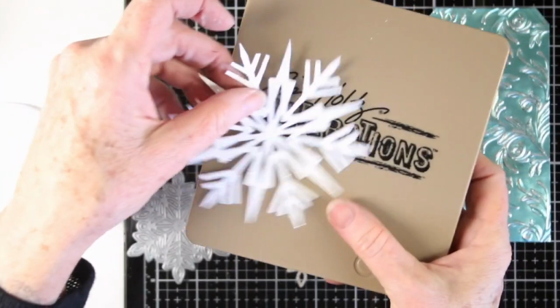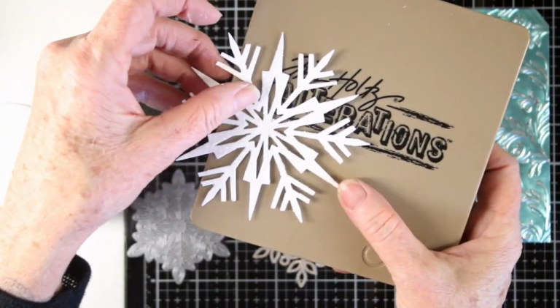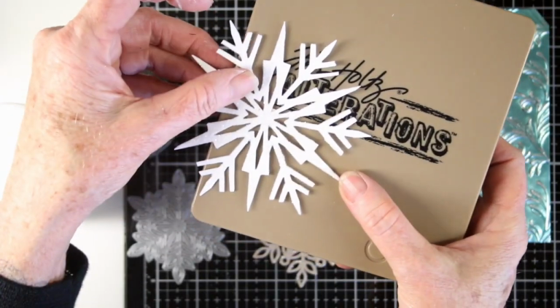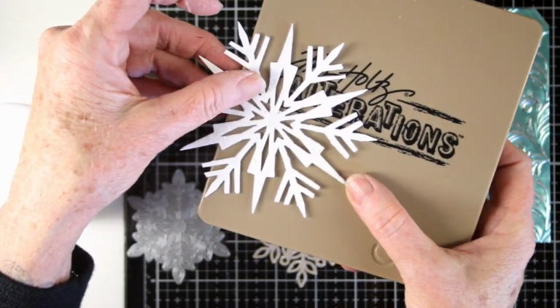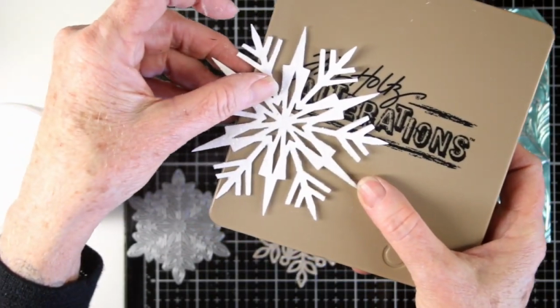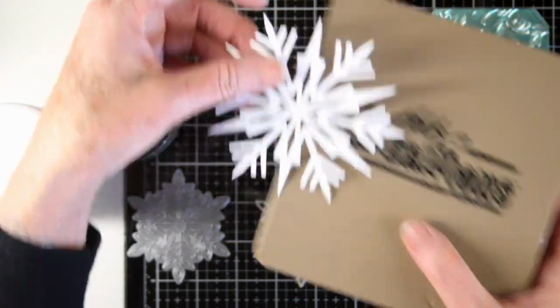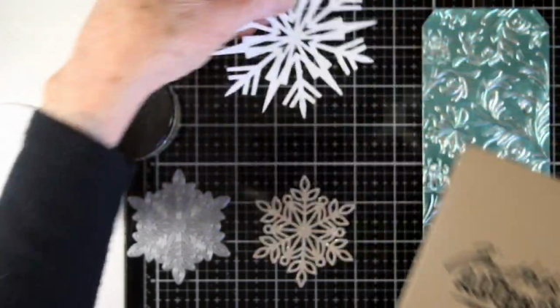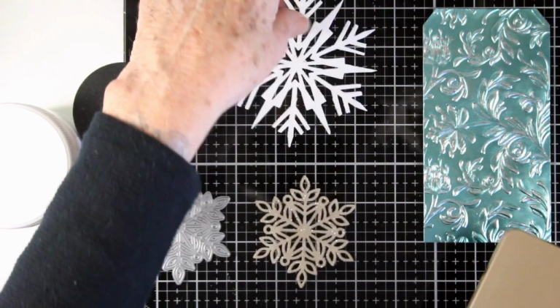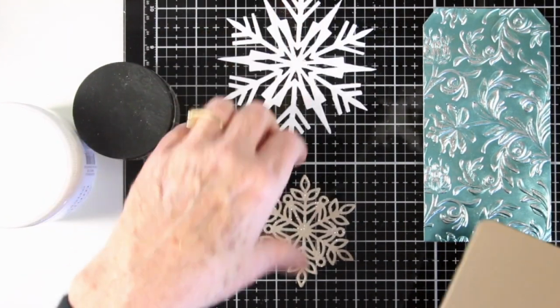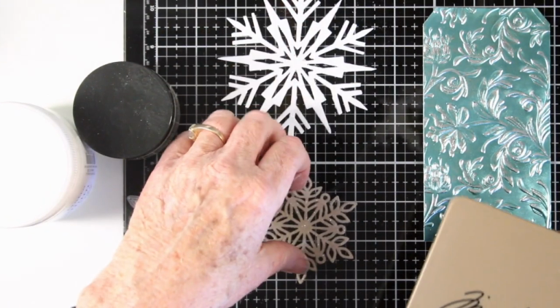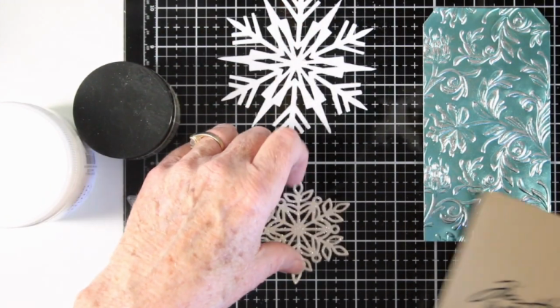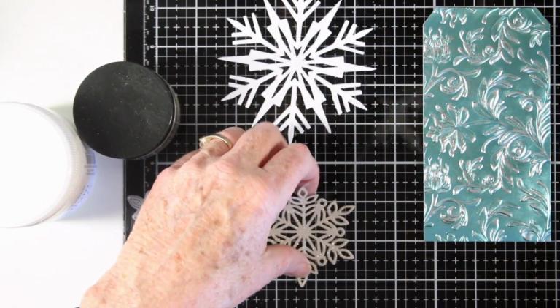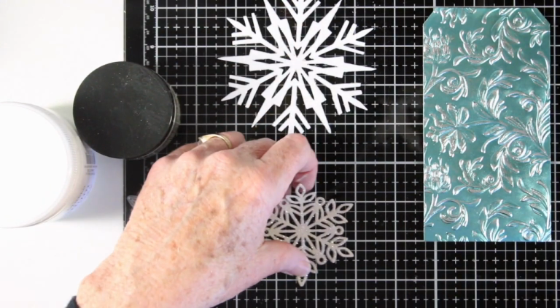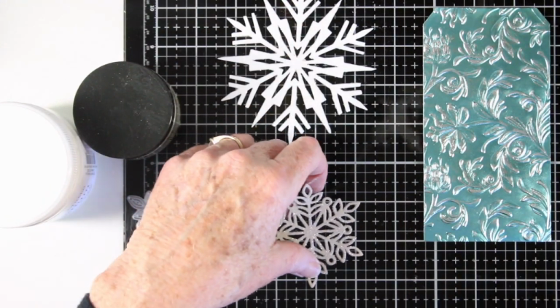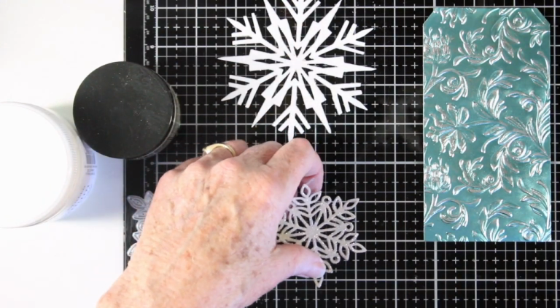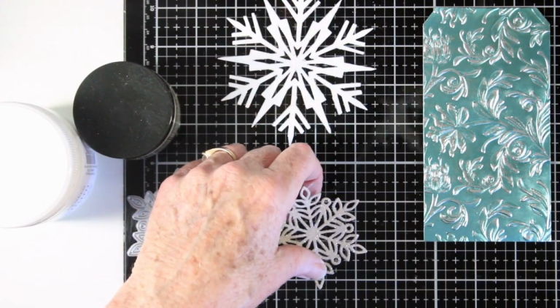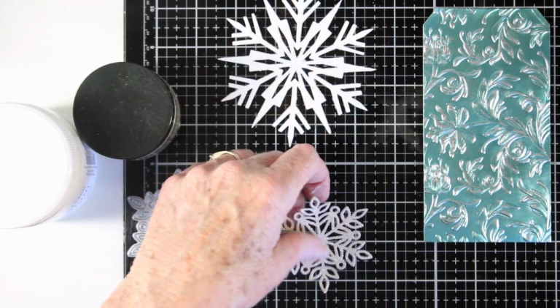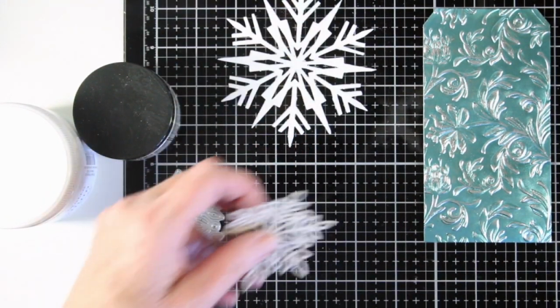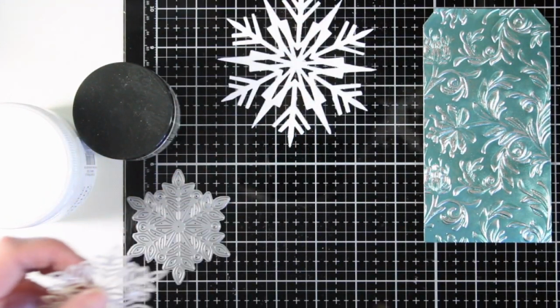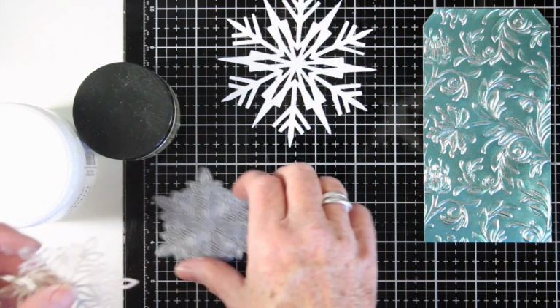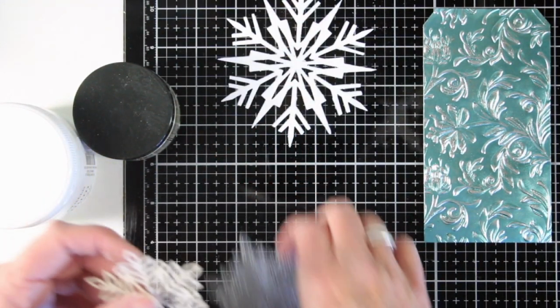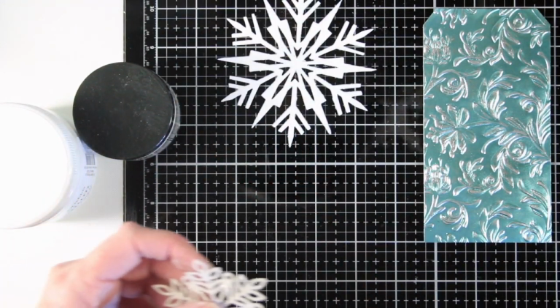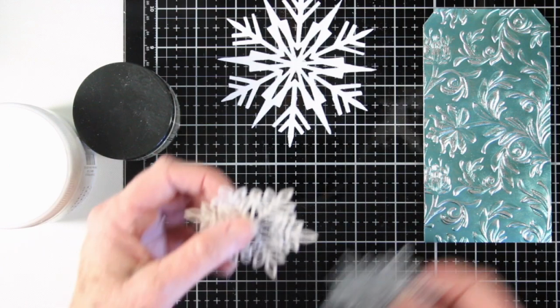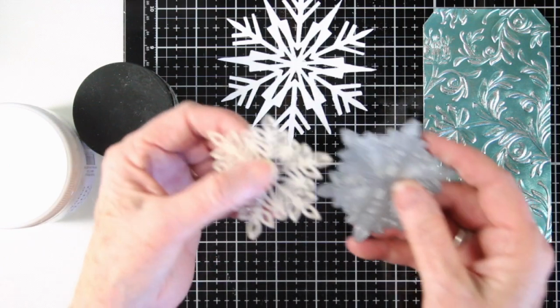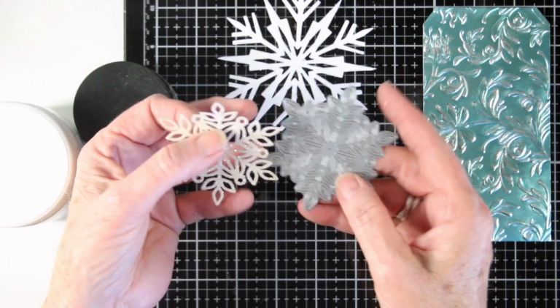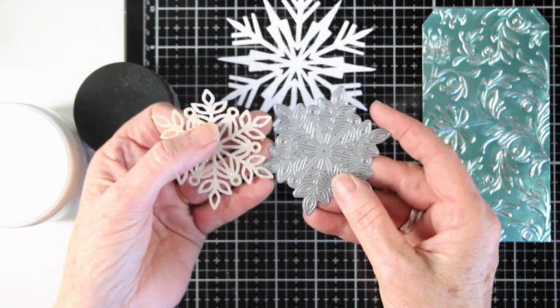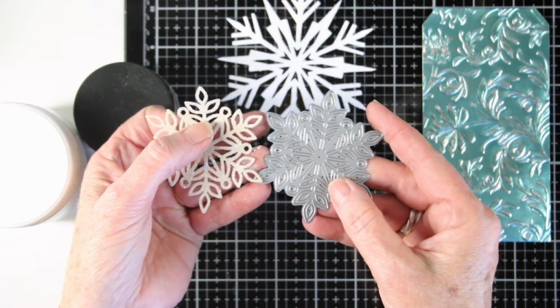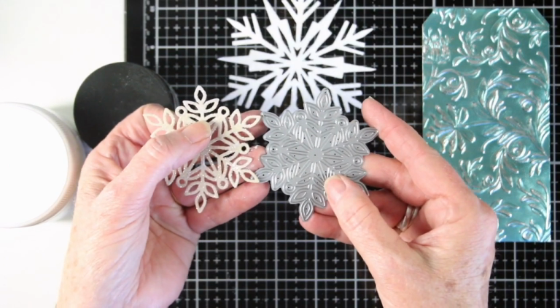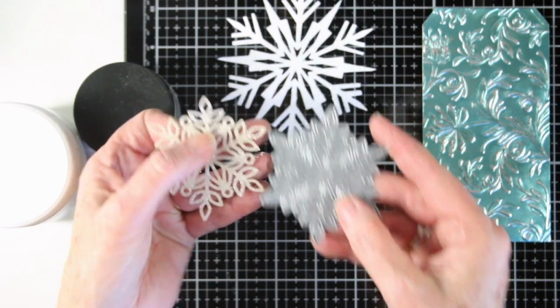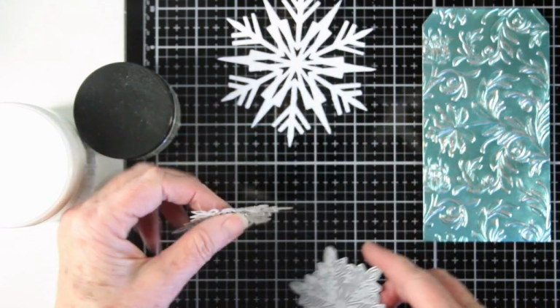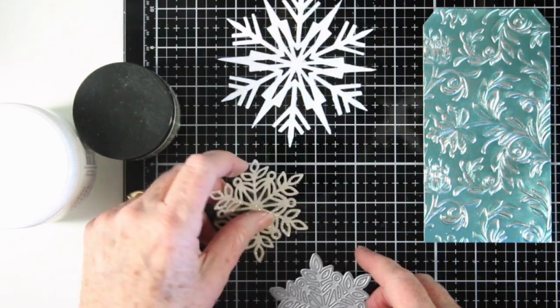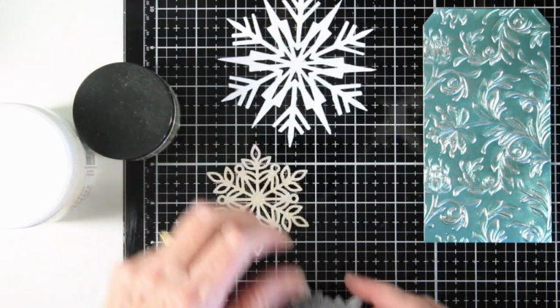I've die-cut some snowflakes. This first one is the Tim Holtz Ice Flake, and that's on white cardstock. And then also the Simon Says Stamp Murray Snowflake, and I've die-cut that from some Desert Storm.